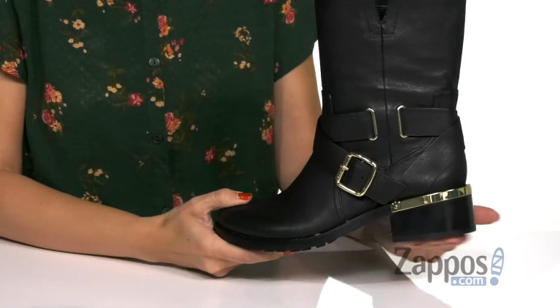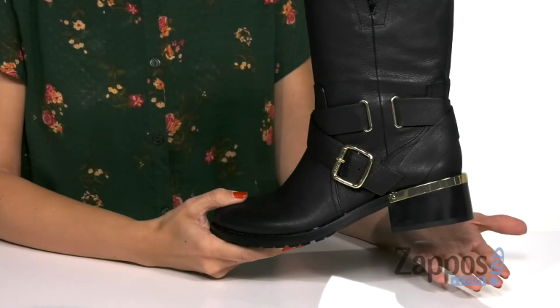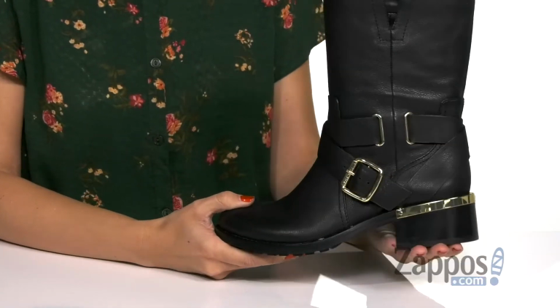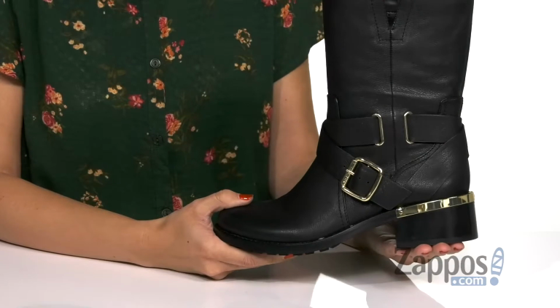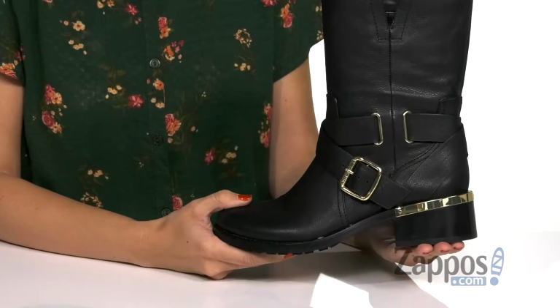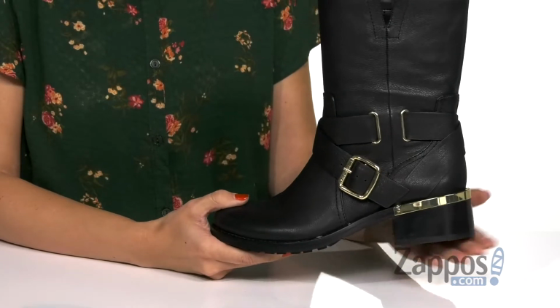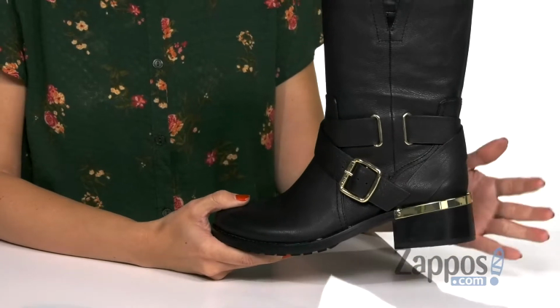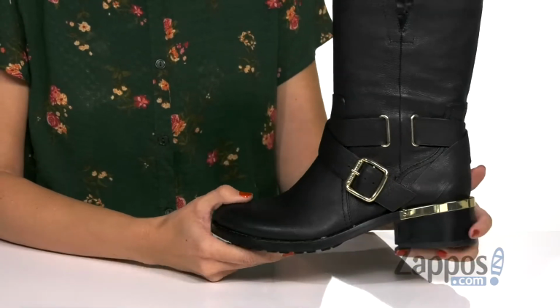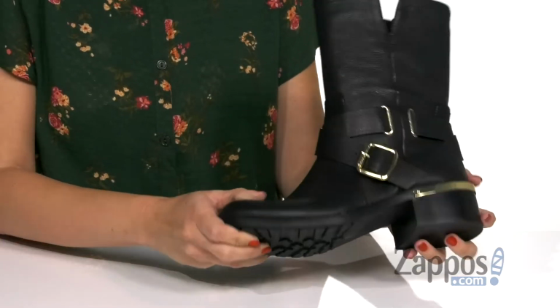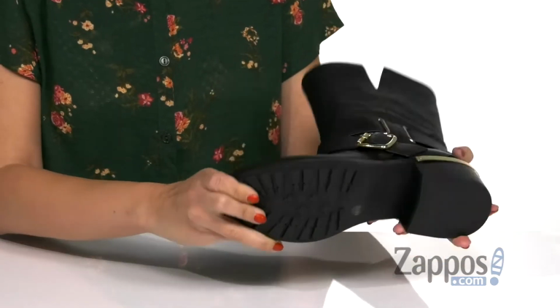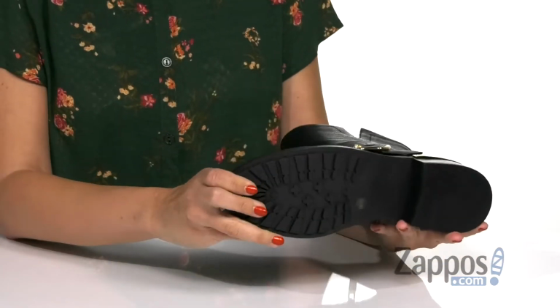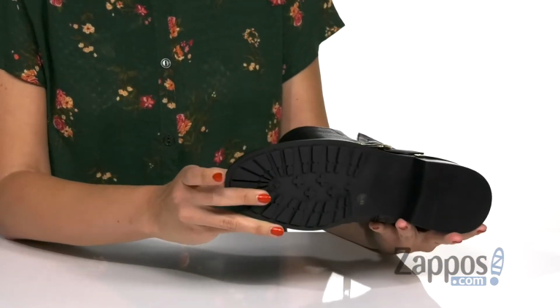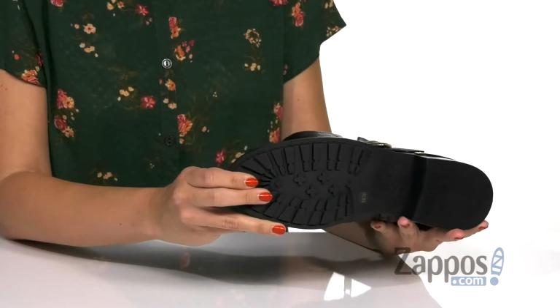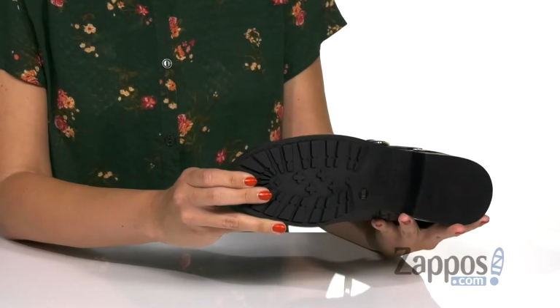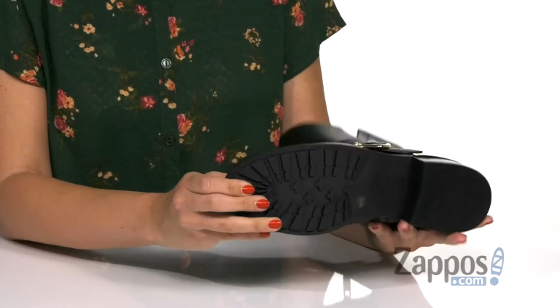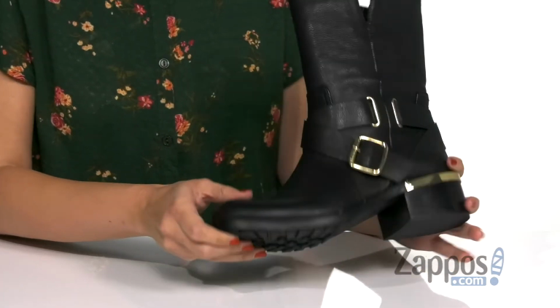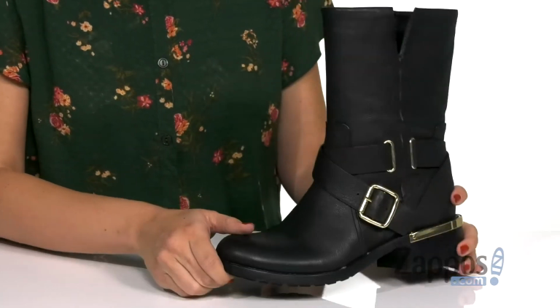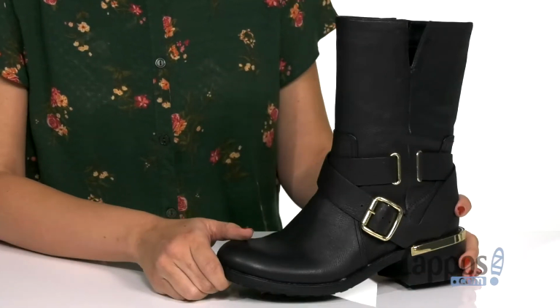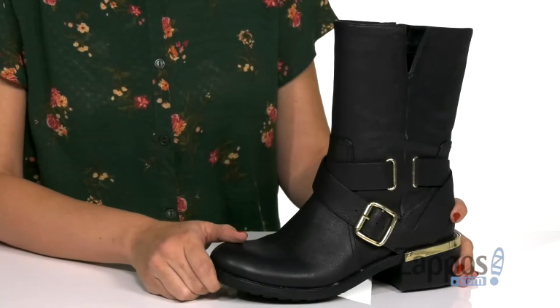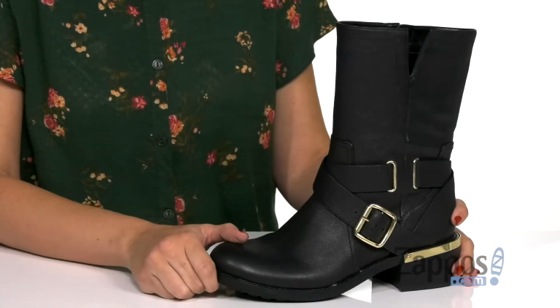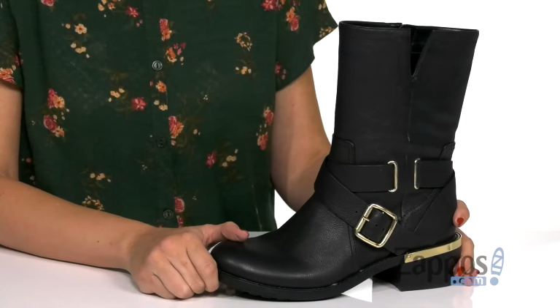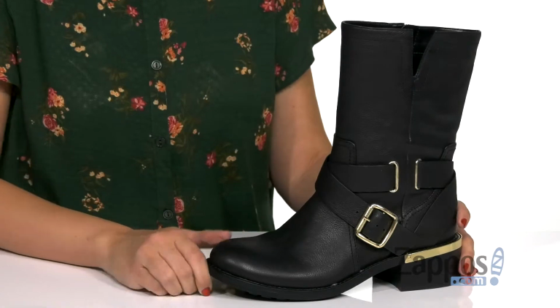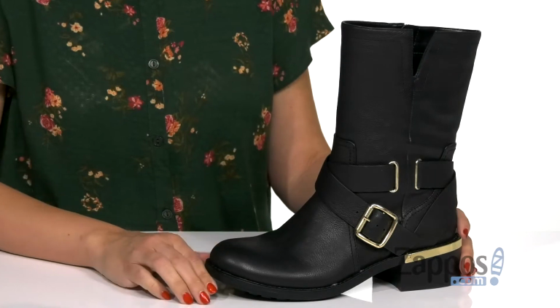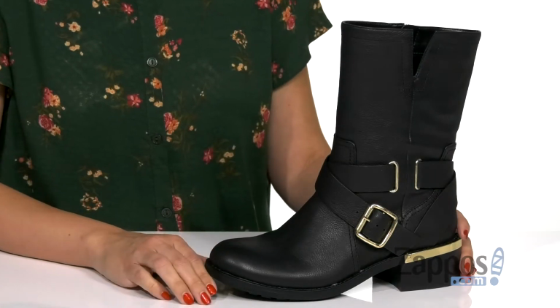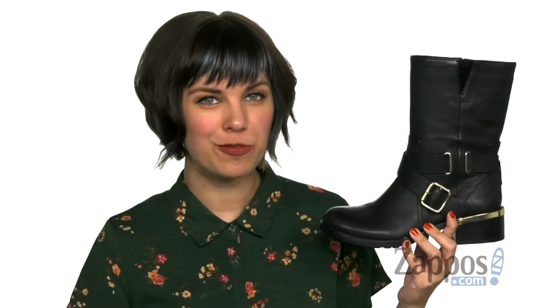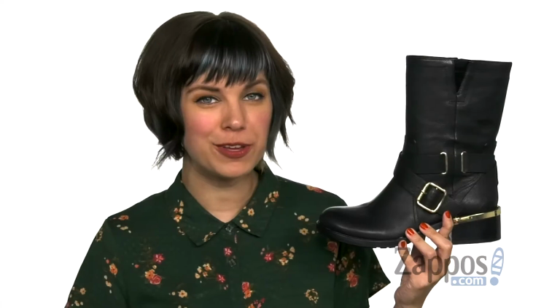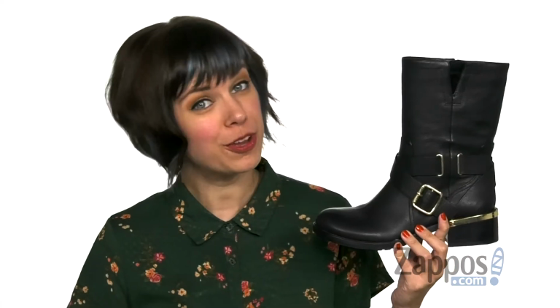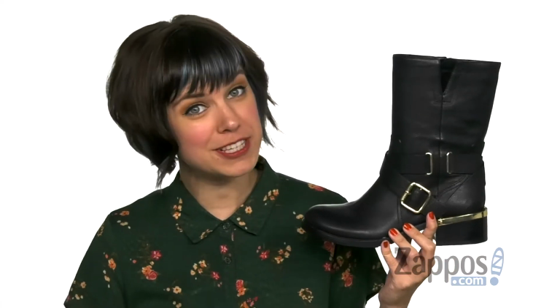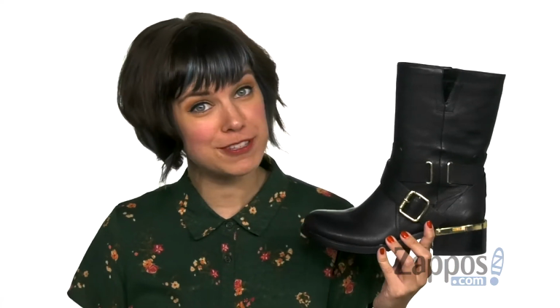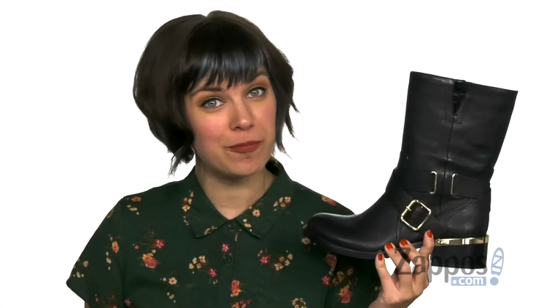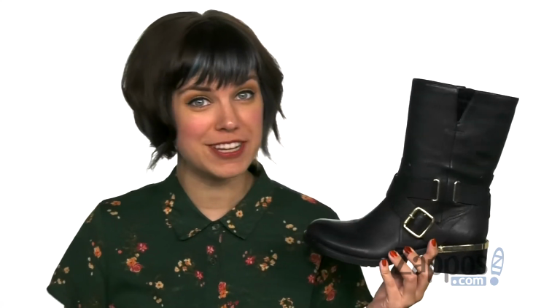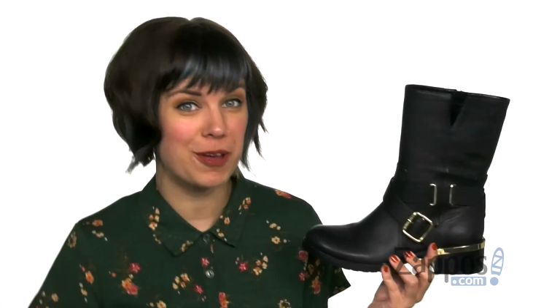It's got a flat block heel, it's not too tall, and the bottom is a rubberized lug outsole. Rock your look with these boots from Vince Camuto.